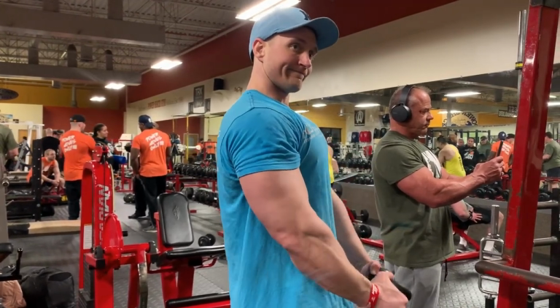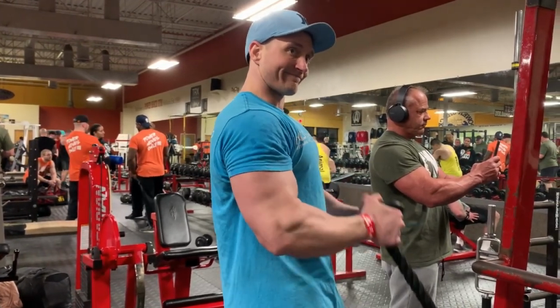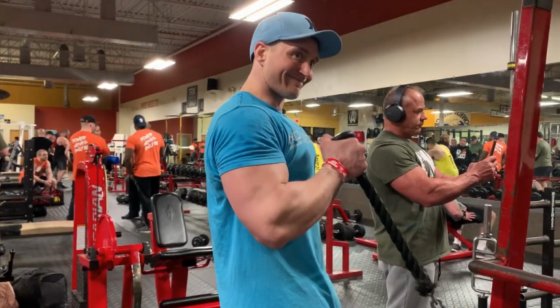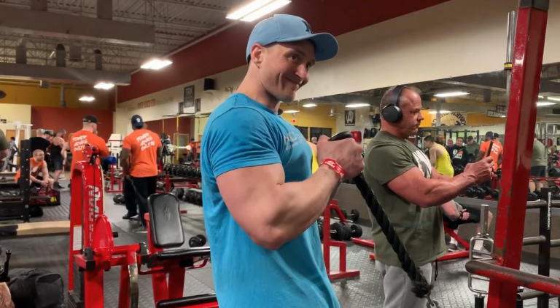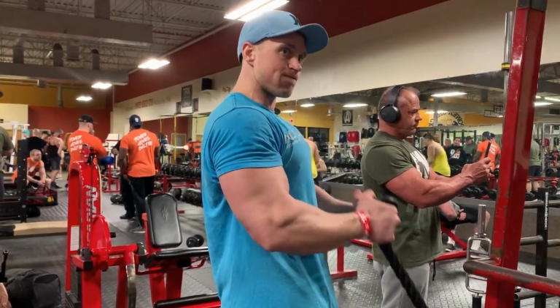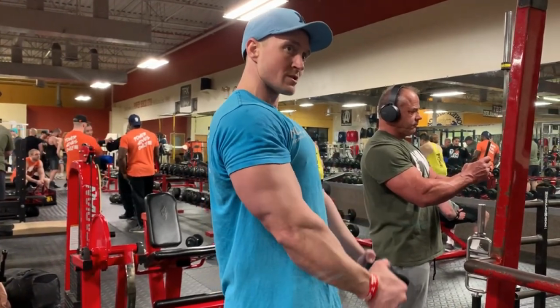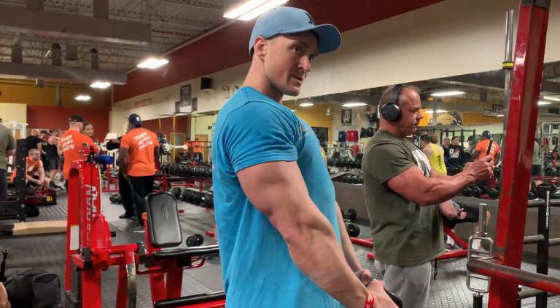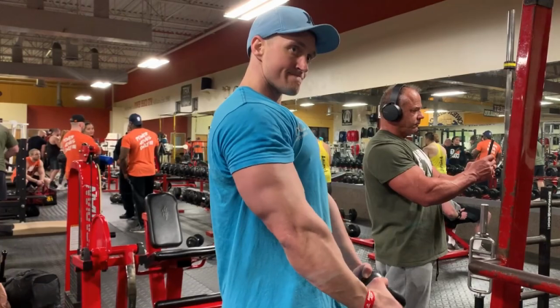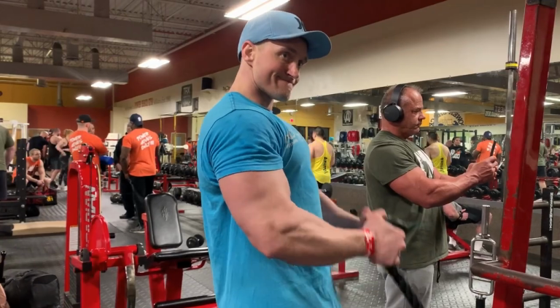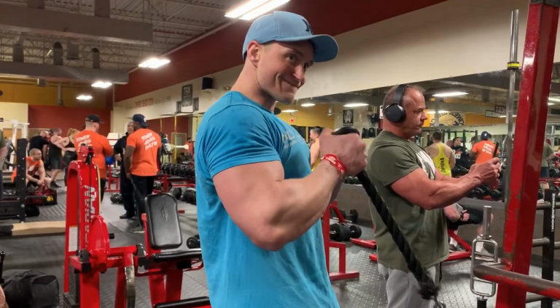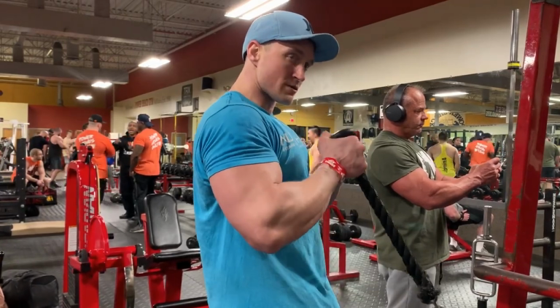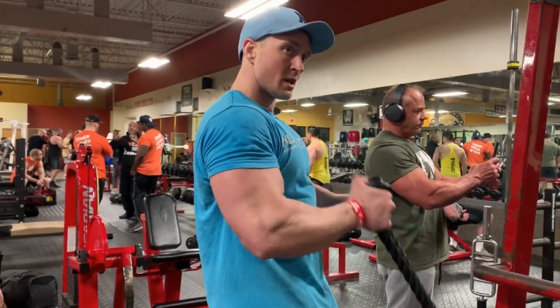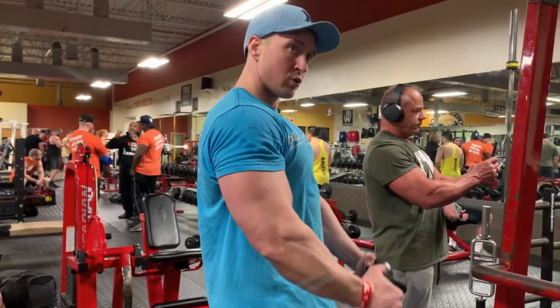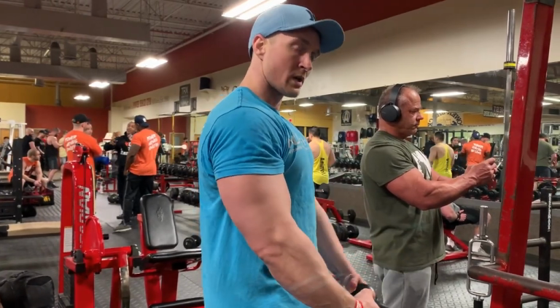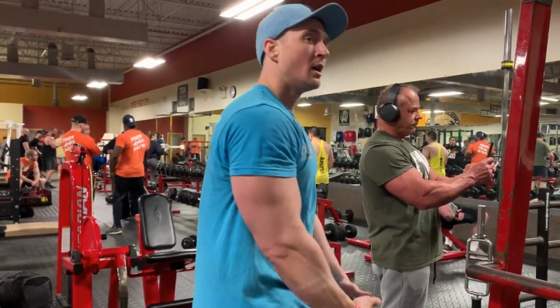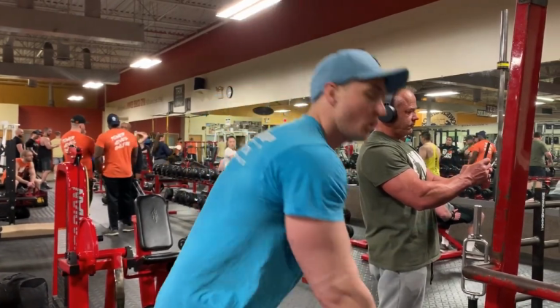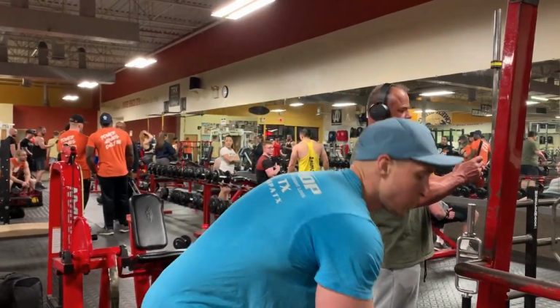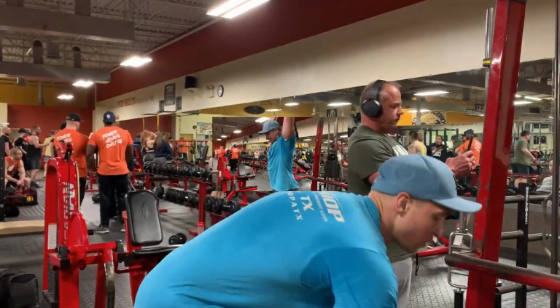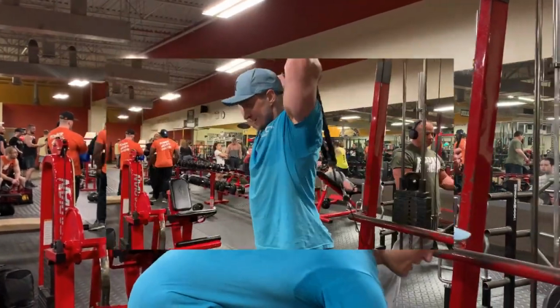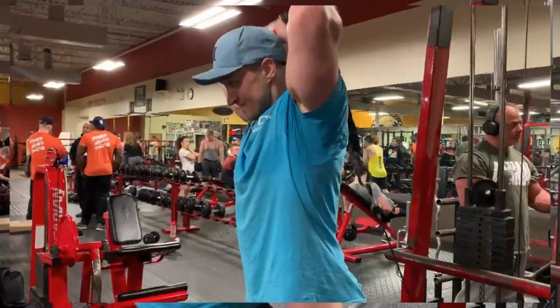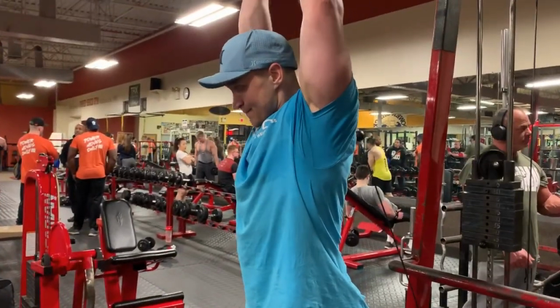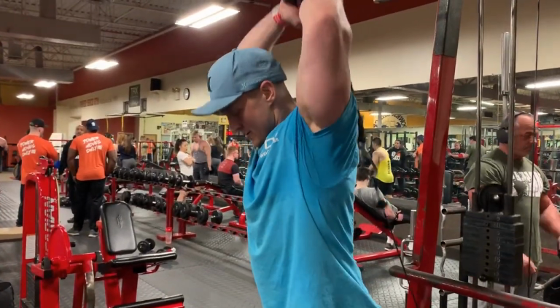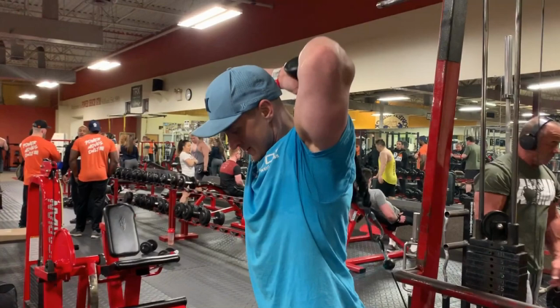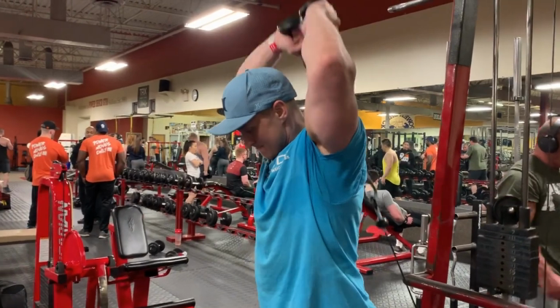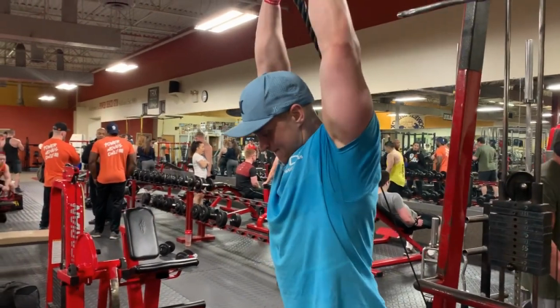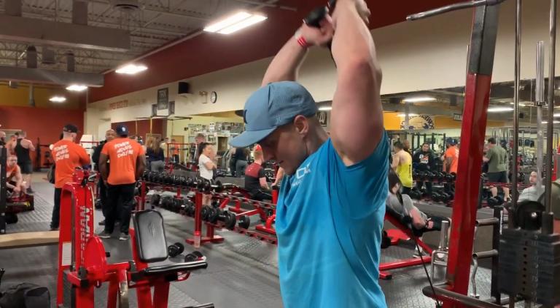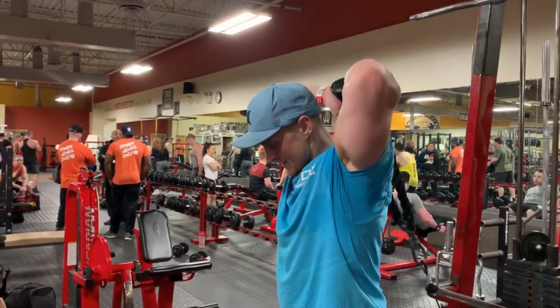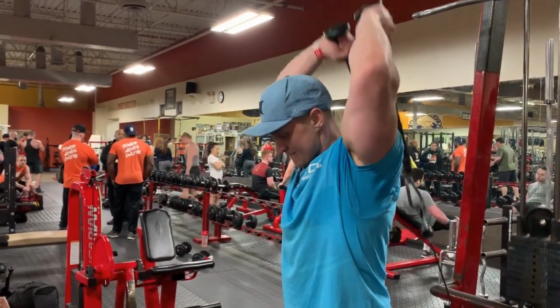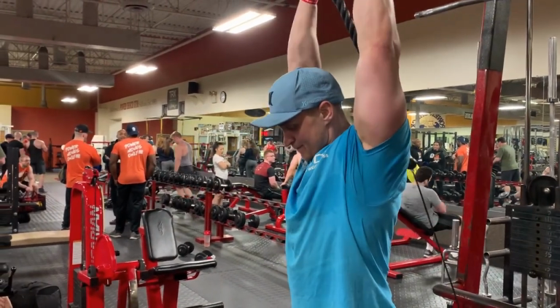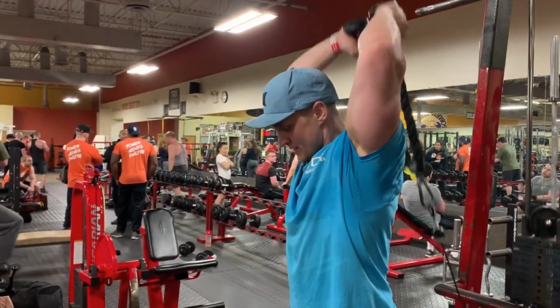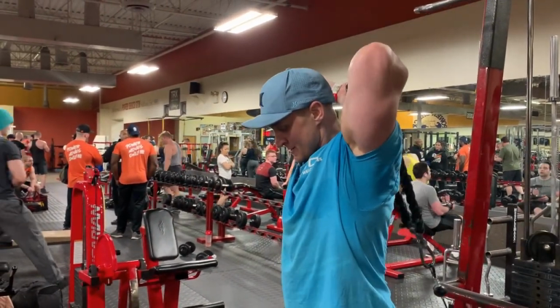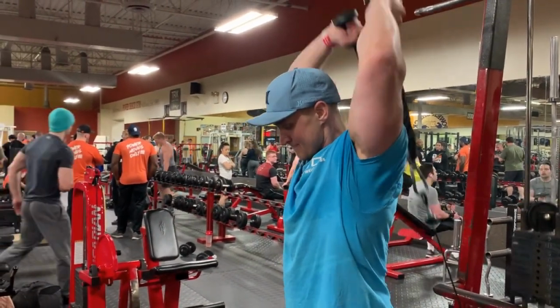Give it a try. Hit me with a comment on how you liked the workout or what you want to see next. Go ahead and subscribe to the channel and like the video.